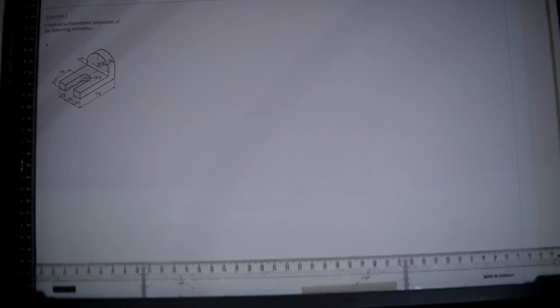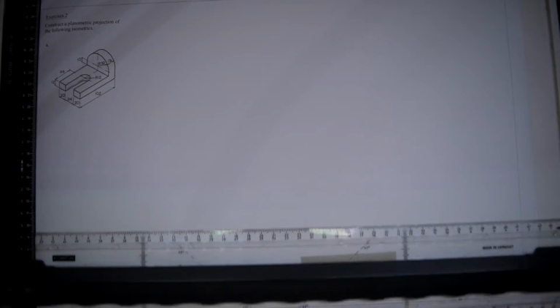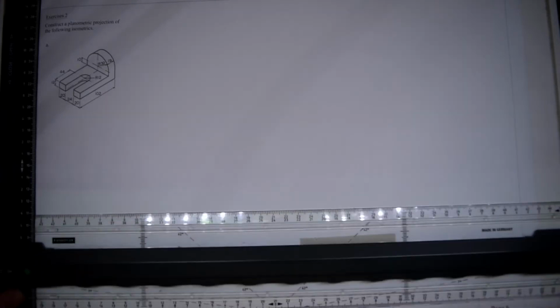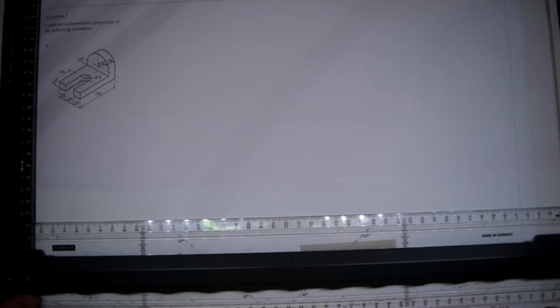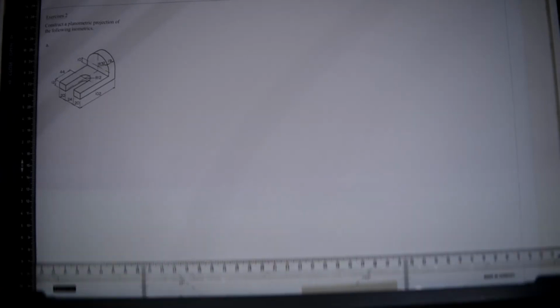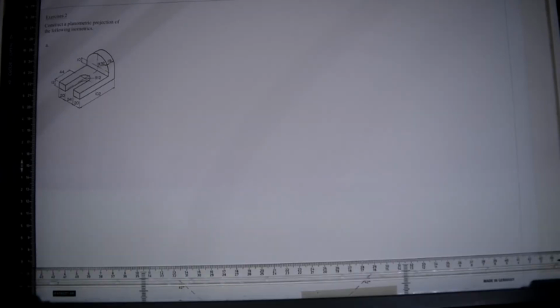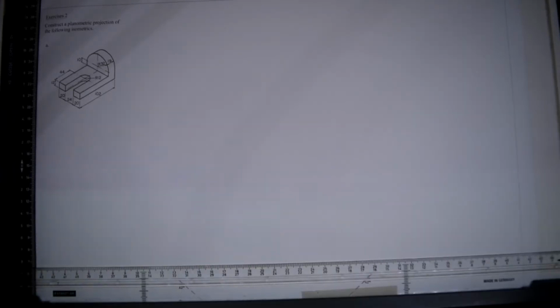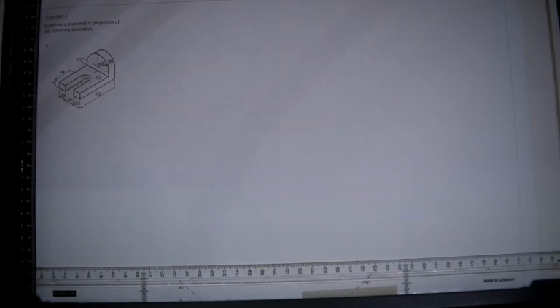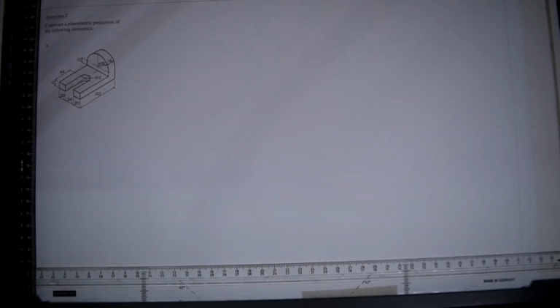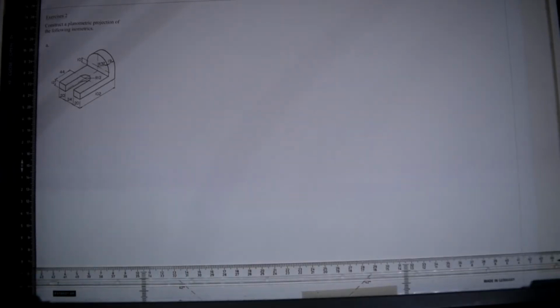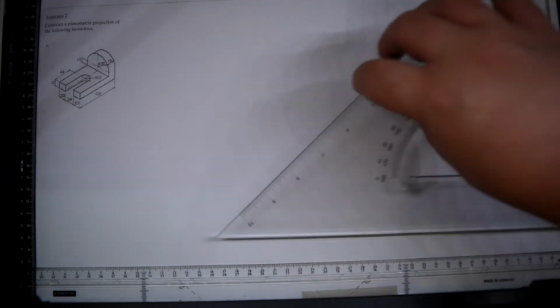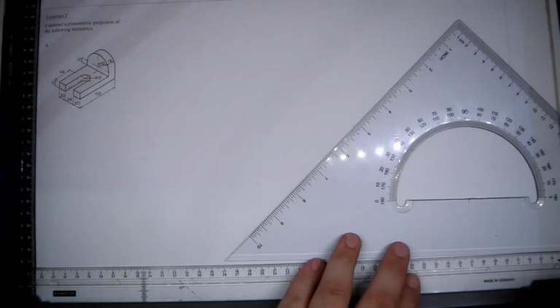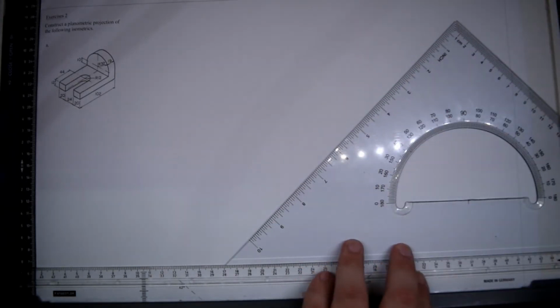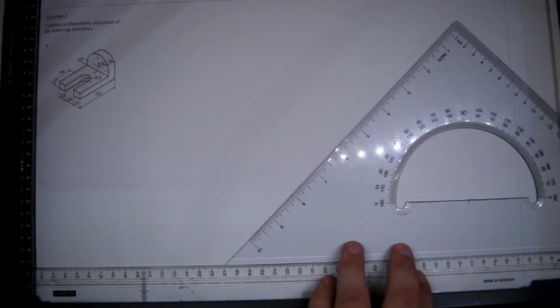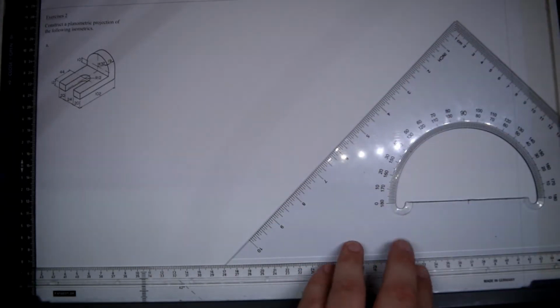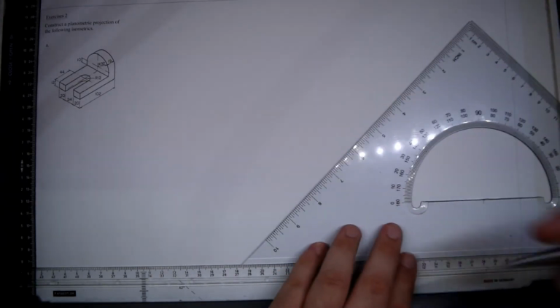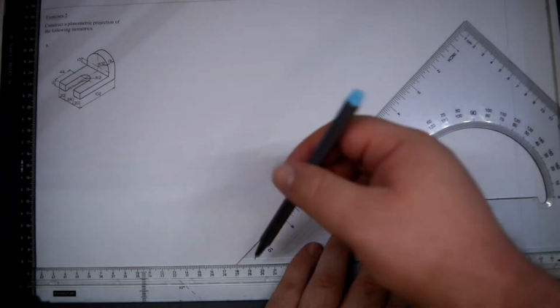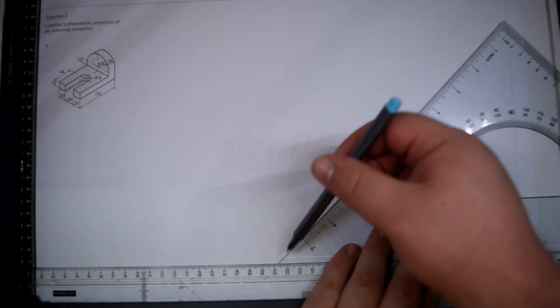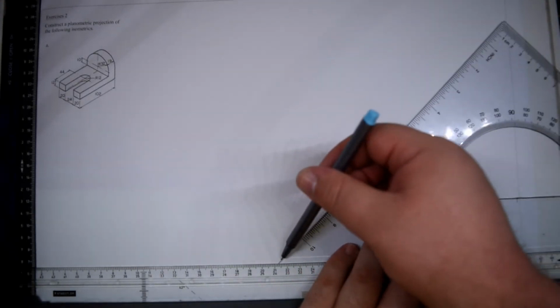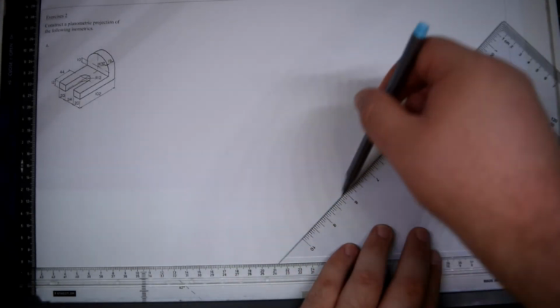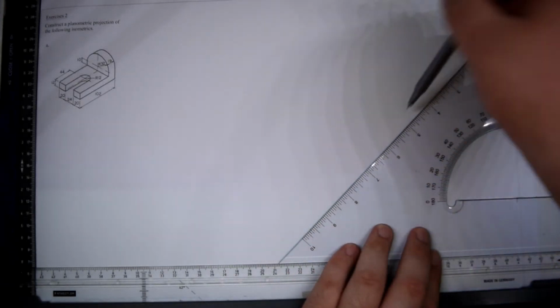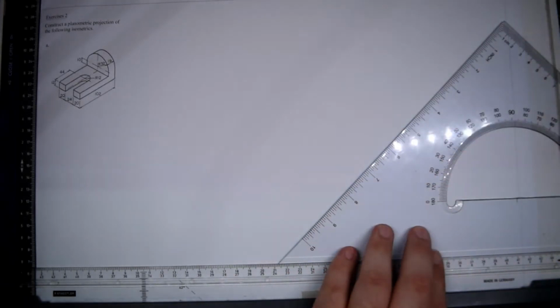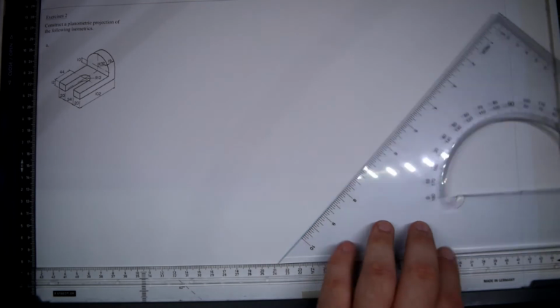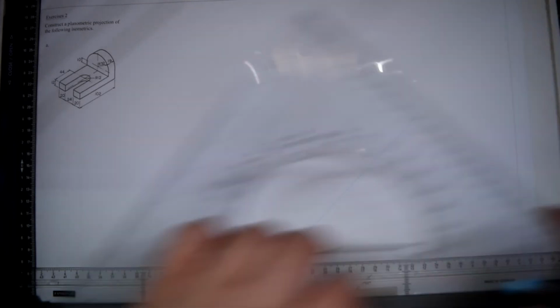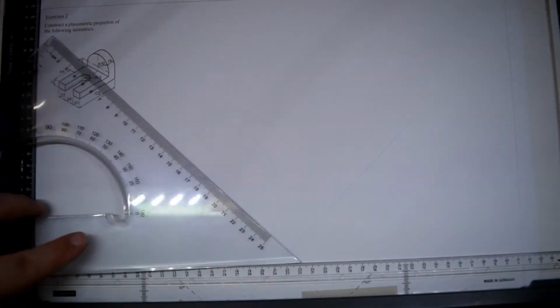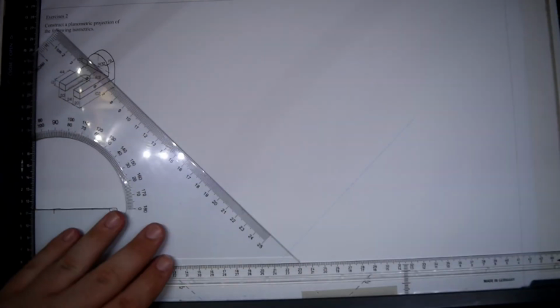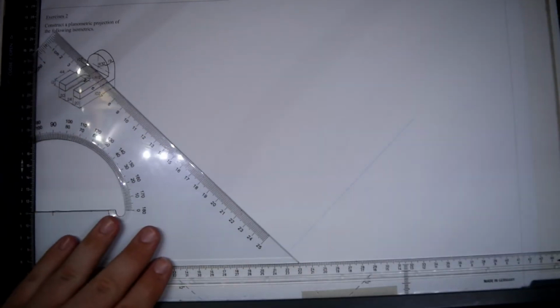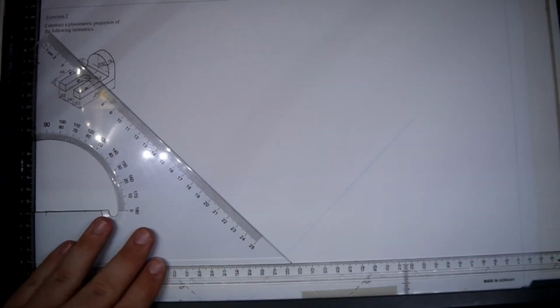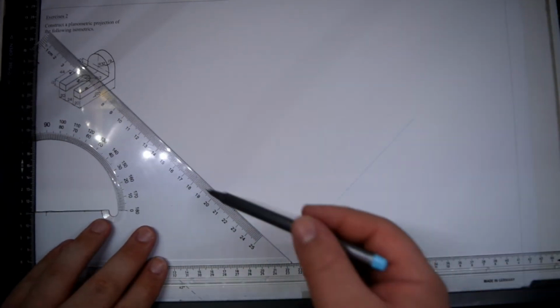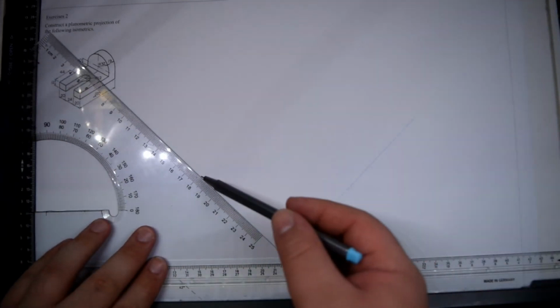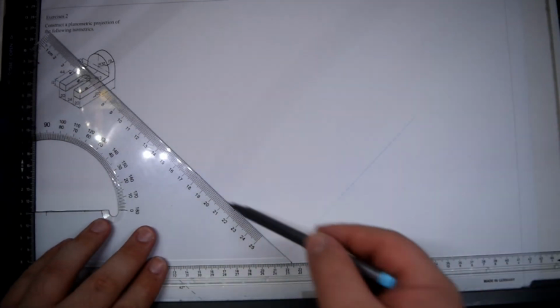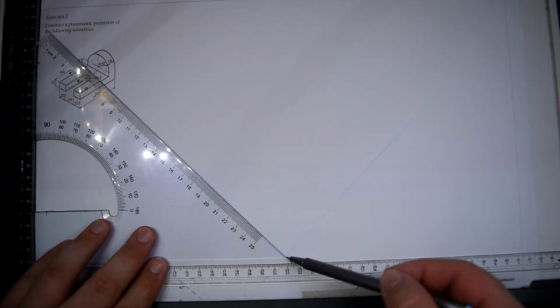In this example, we will do planometric projection, but with a round shape. First, we start with our given dimensions, as per usual.